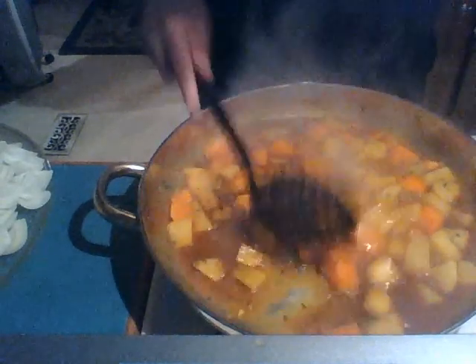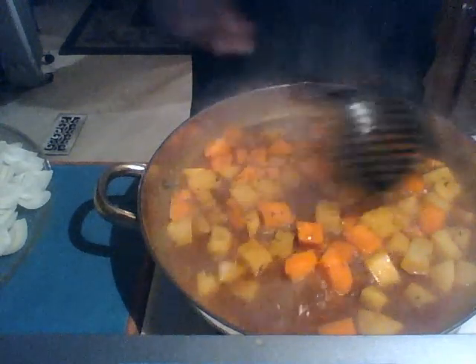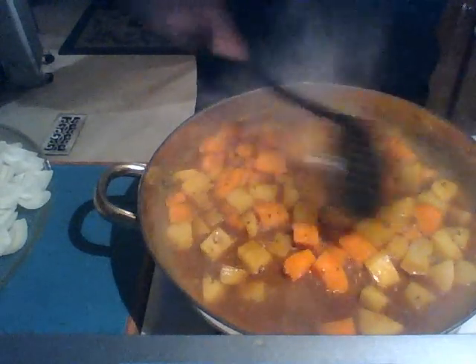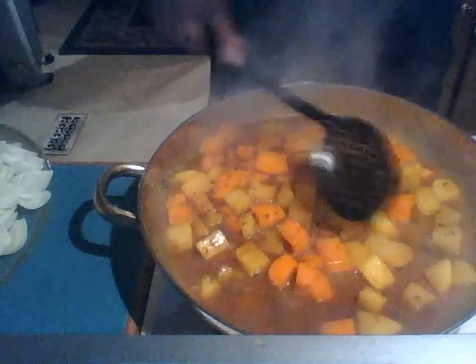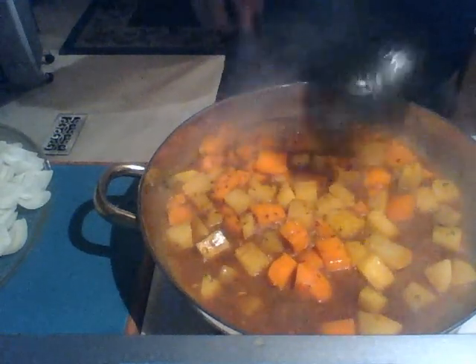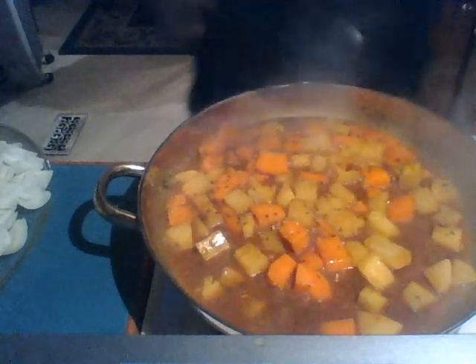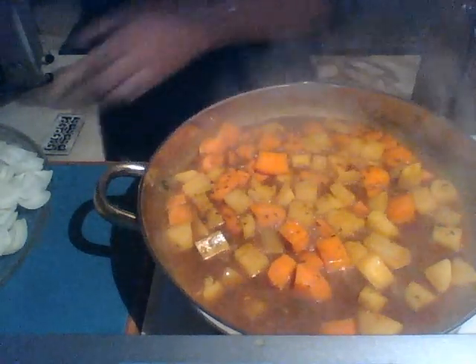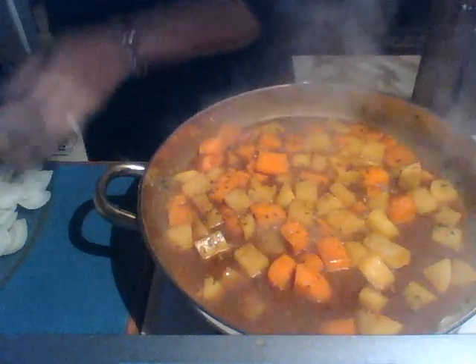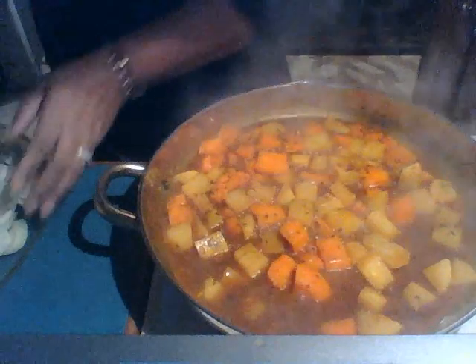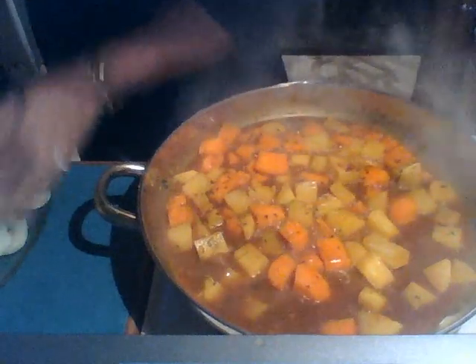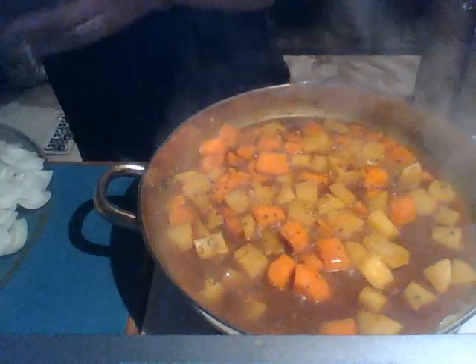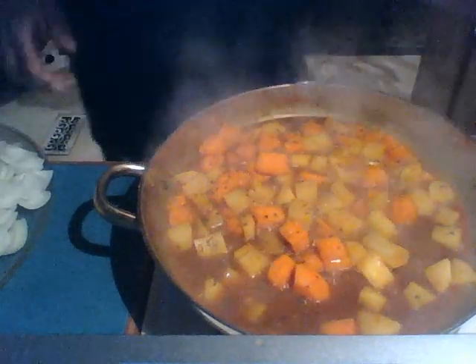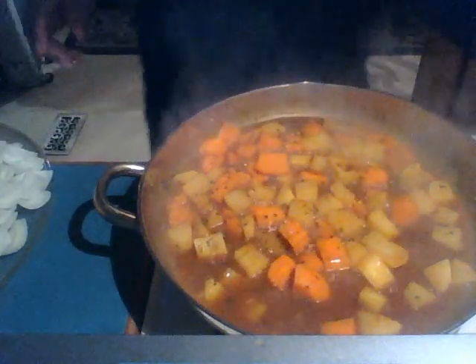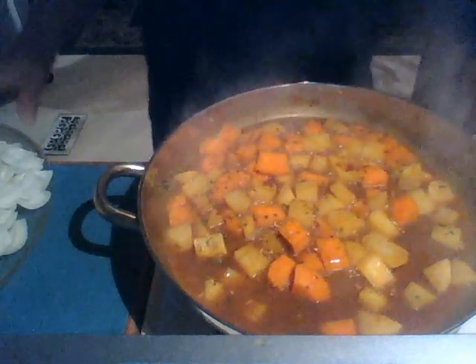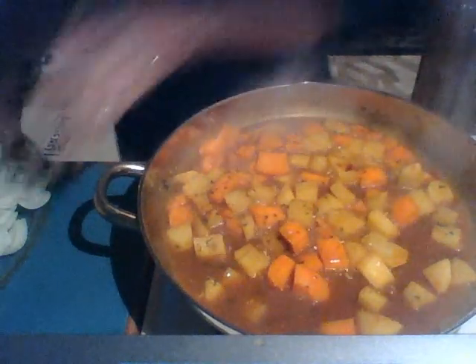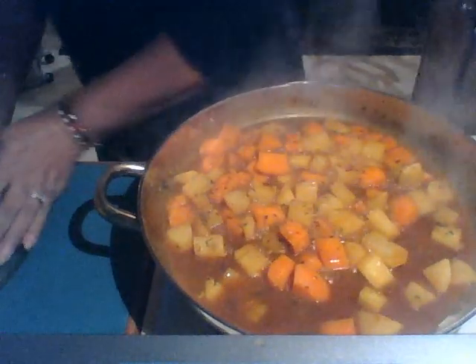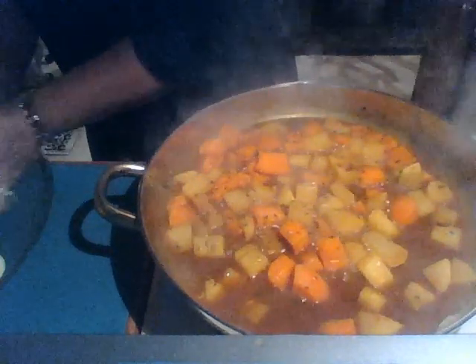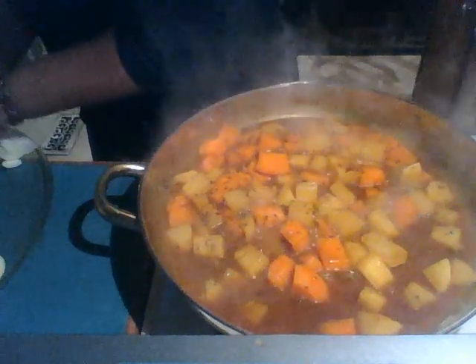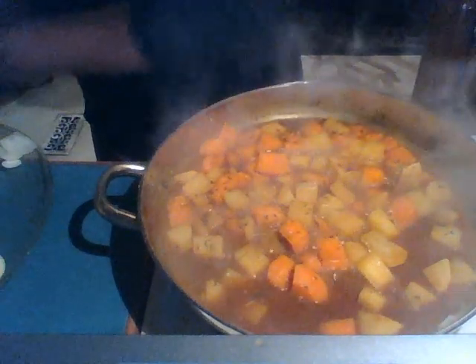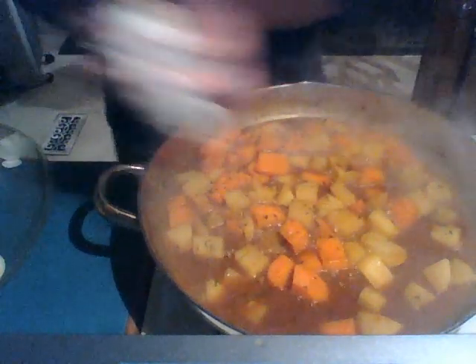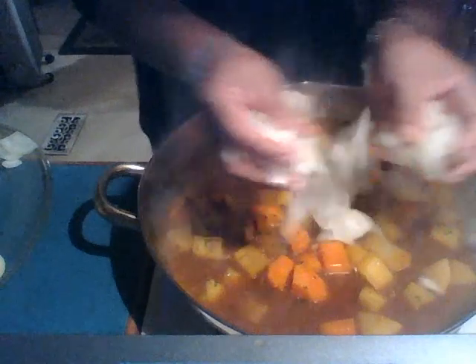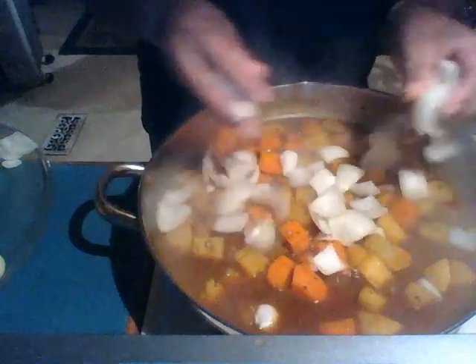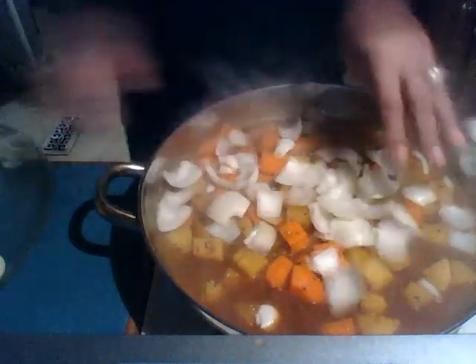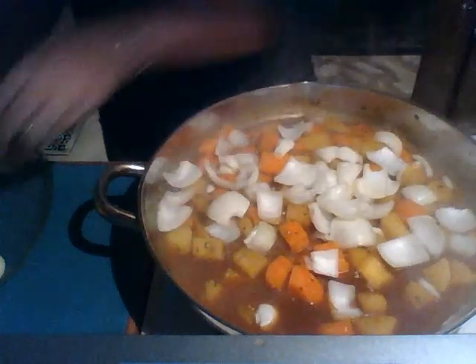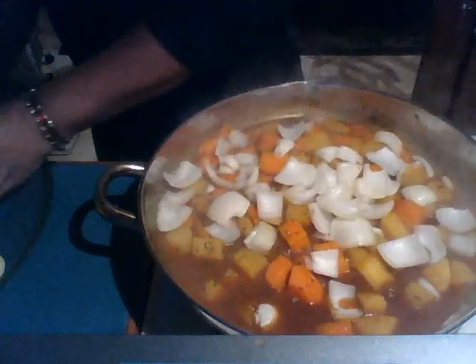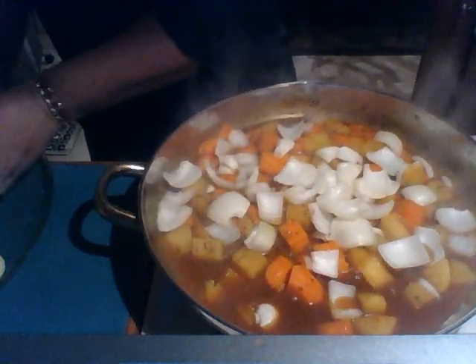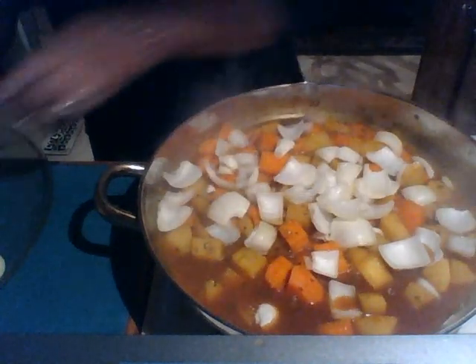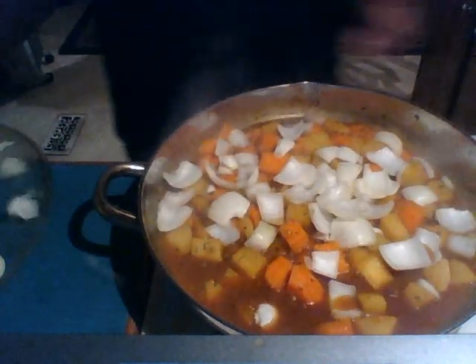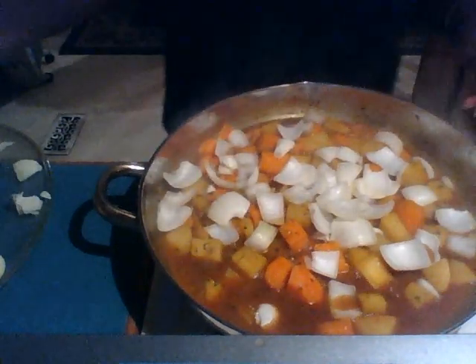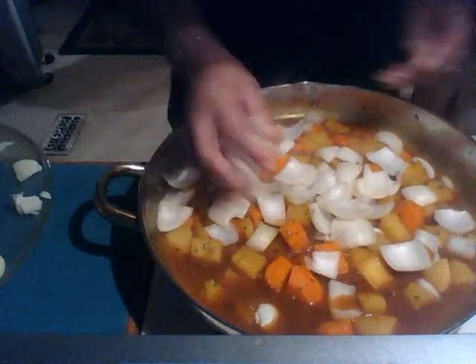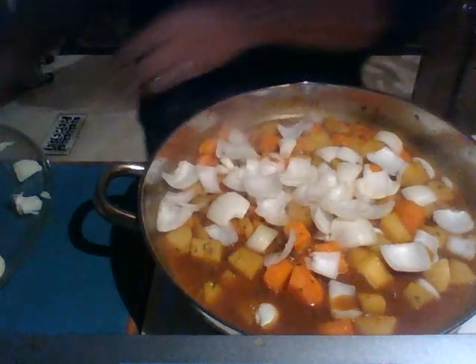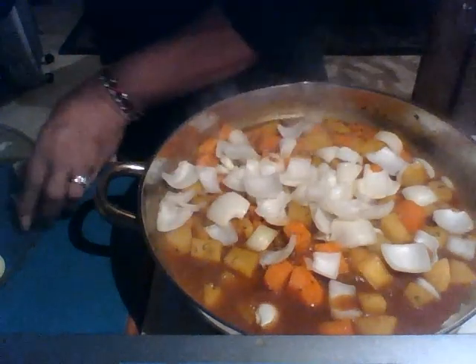The white potatoes have a little more time to go. So what I'm going to do is put the onions in here. I'm doing this by steps.